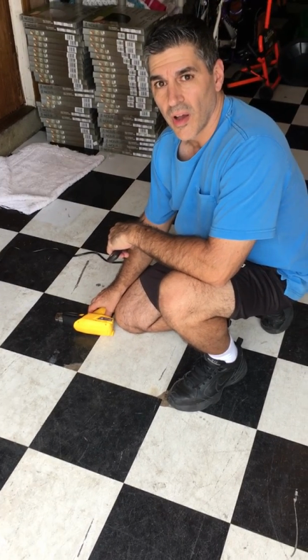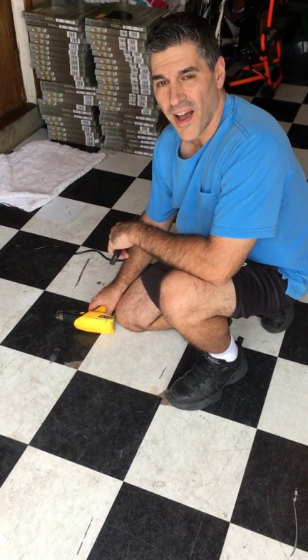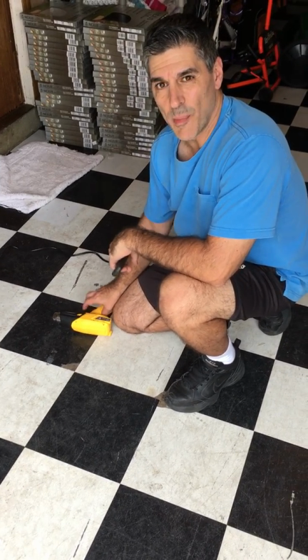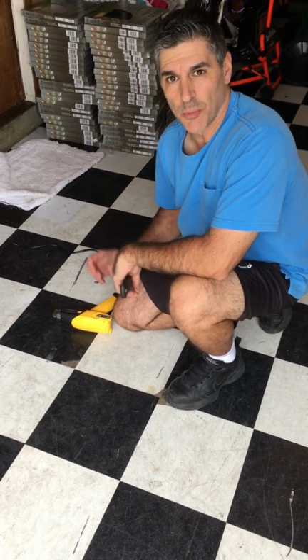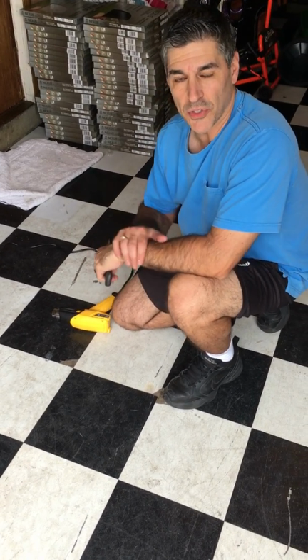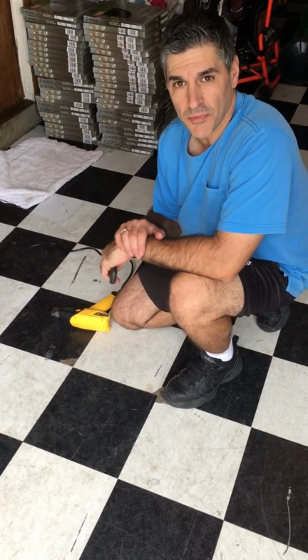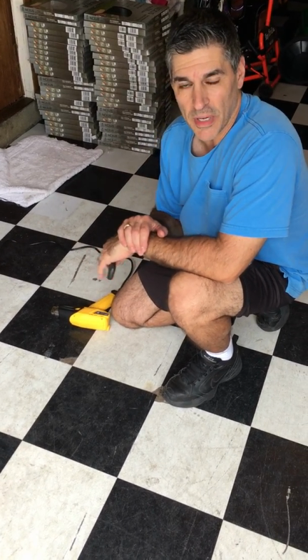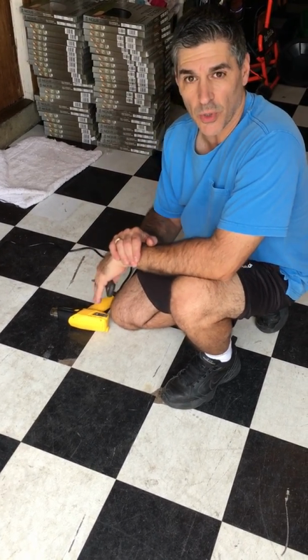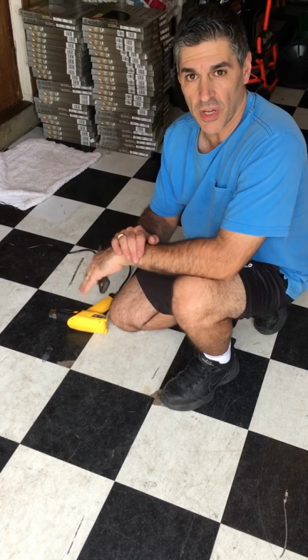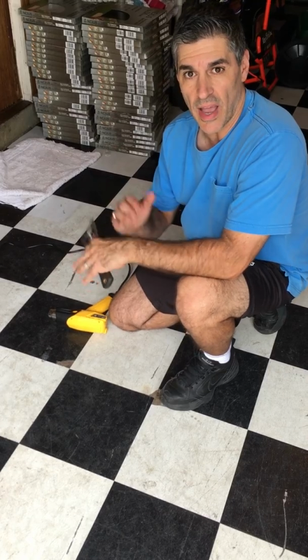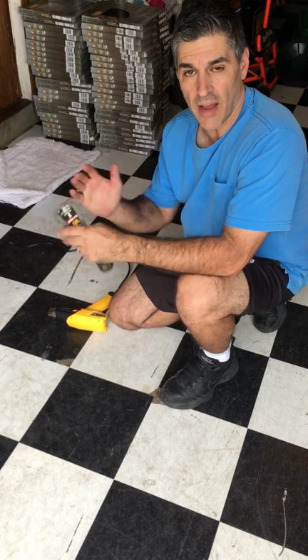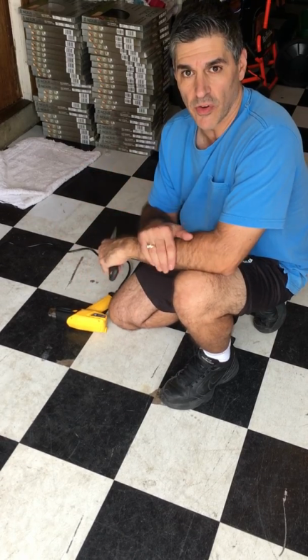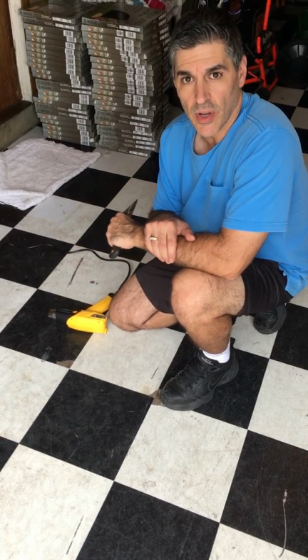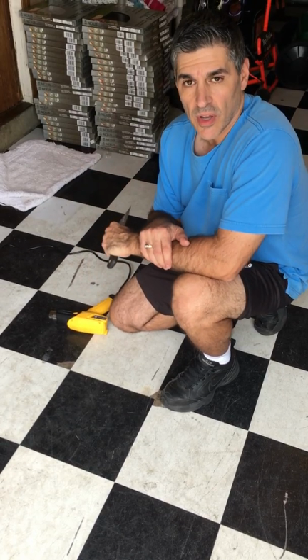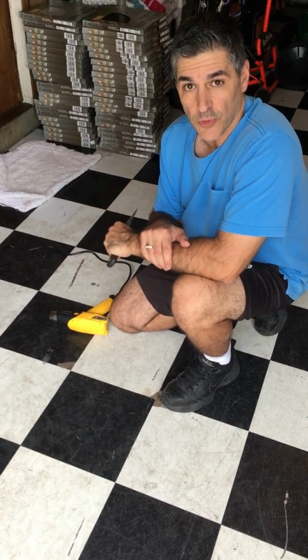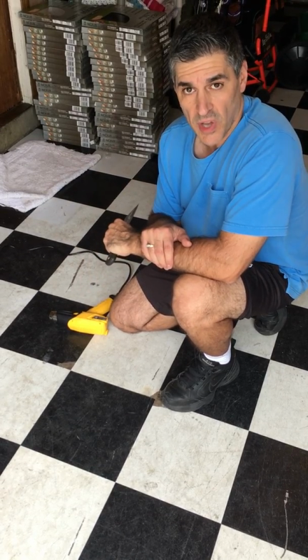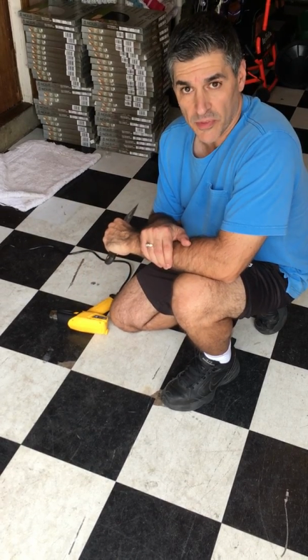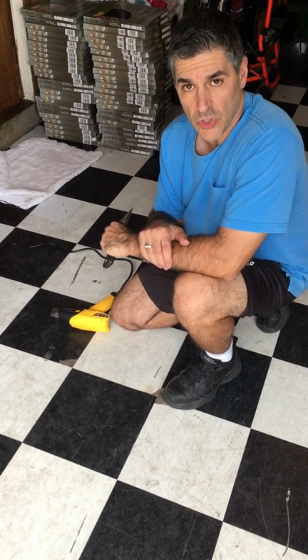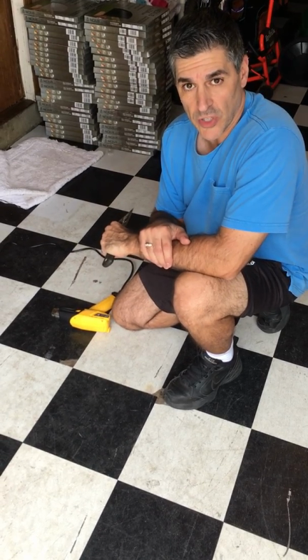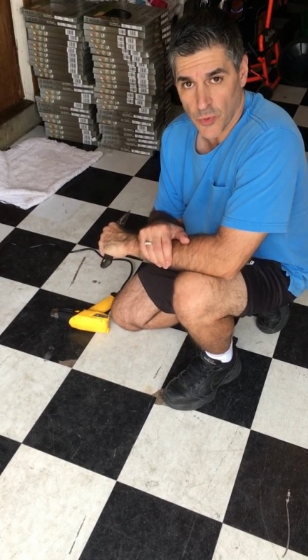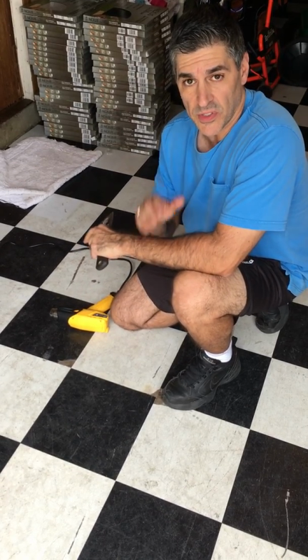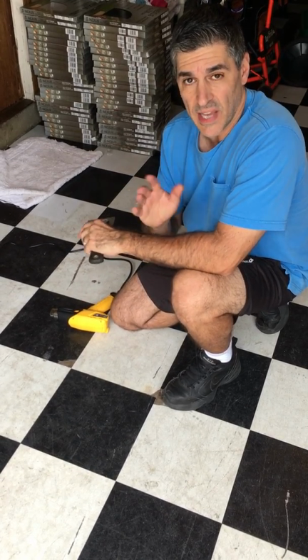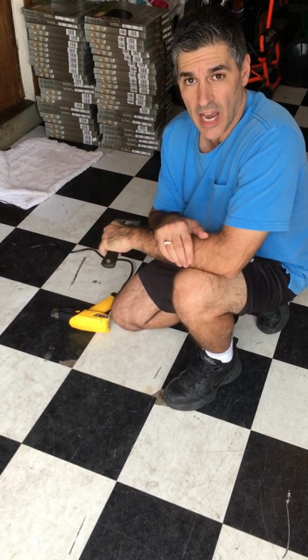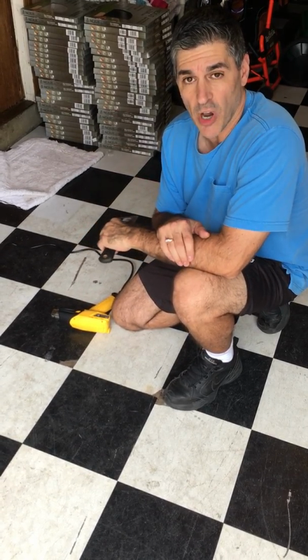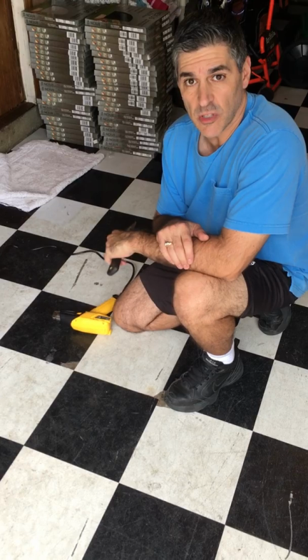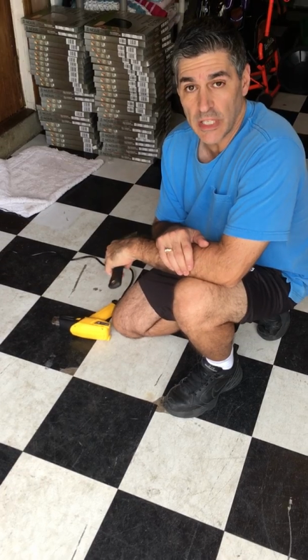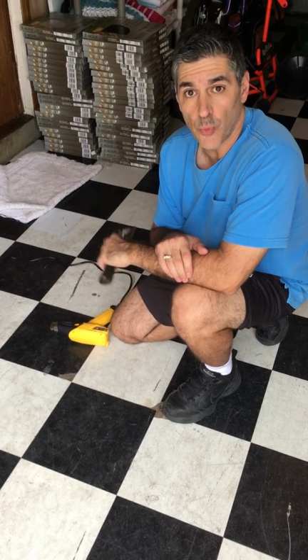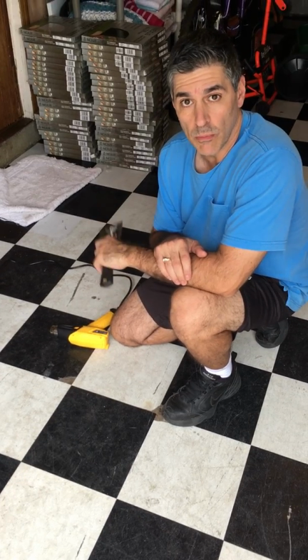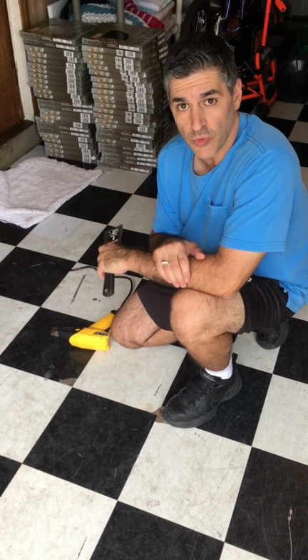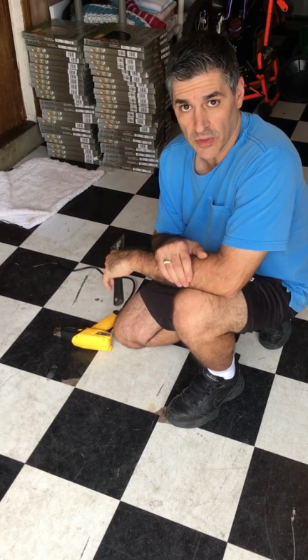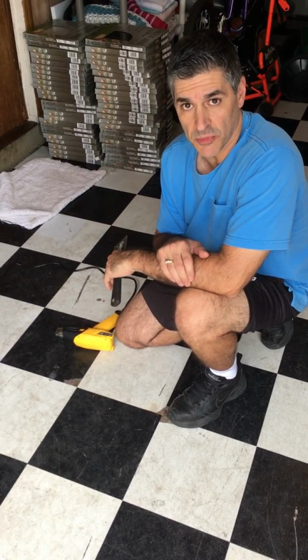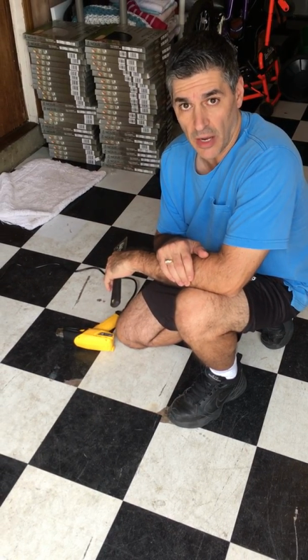Hi, I'm Andrew Mazur from Mazur Wholesale, and I have another floor tile demonstration for you. Today I'm going to be removing some tile.